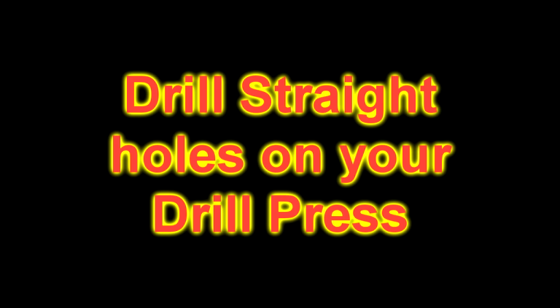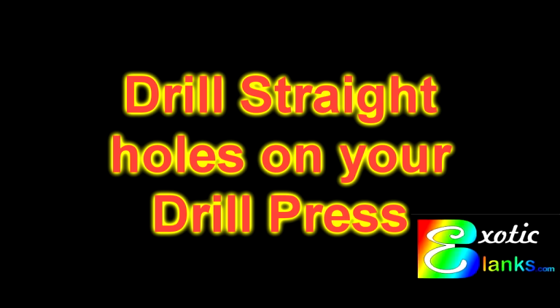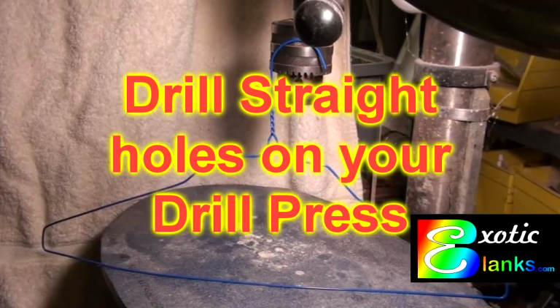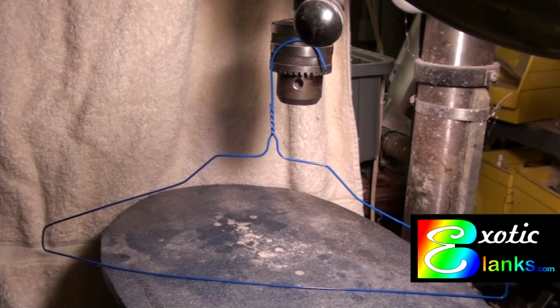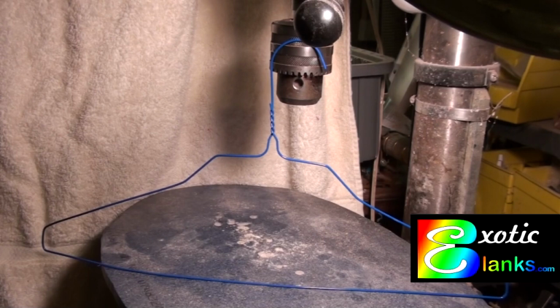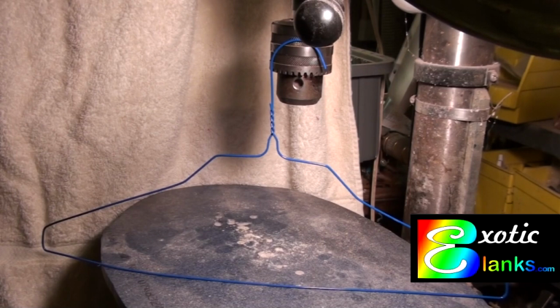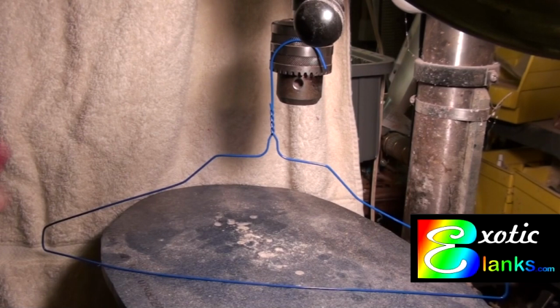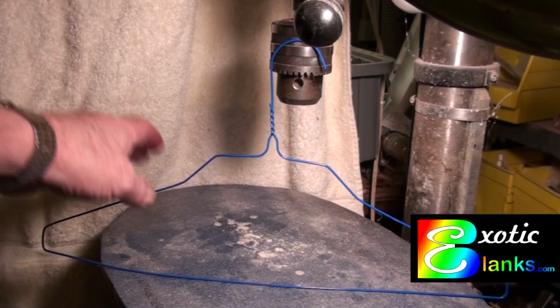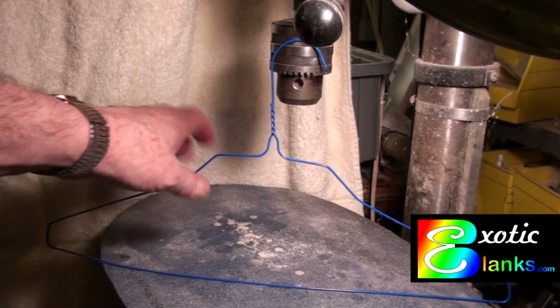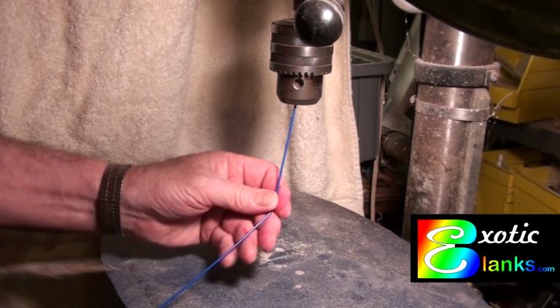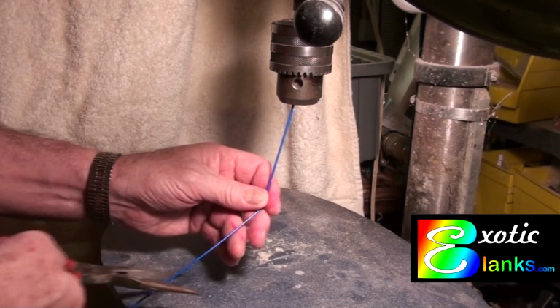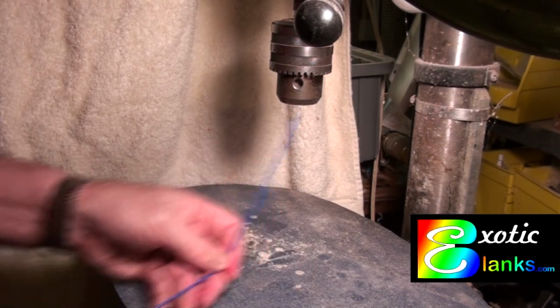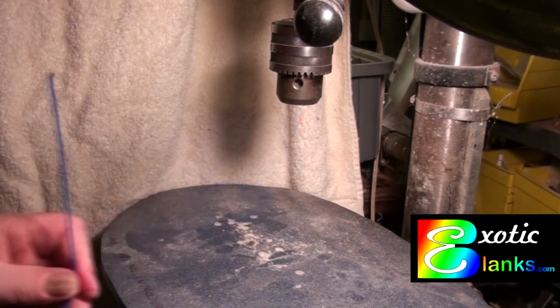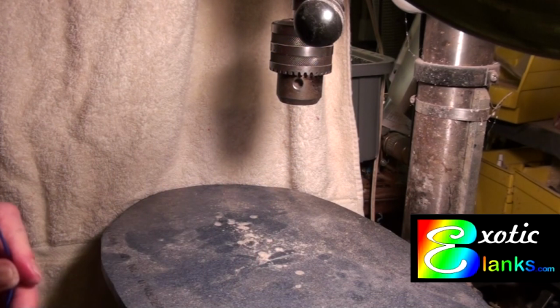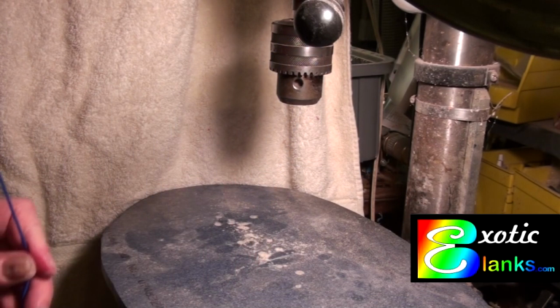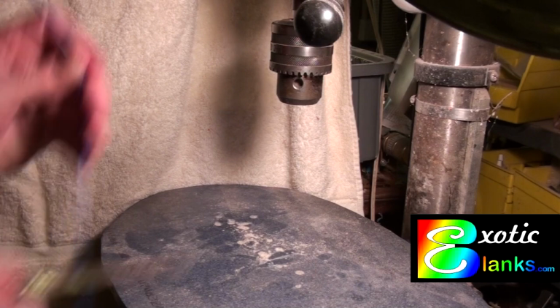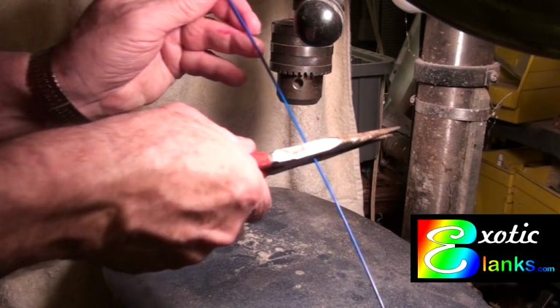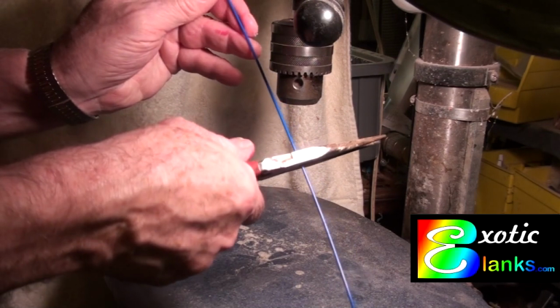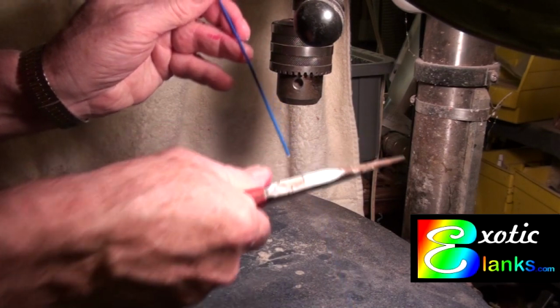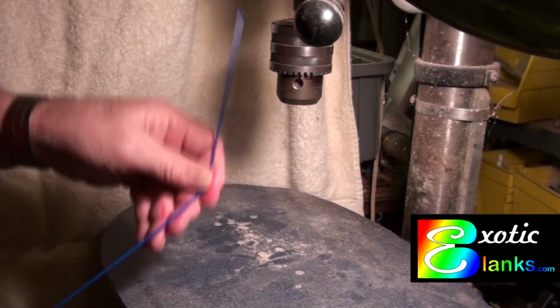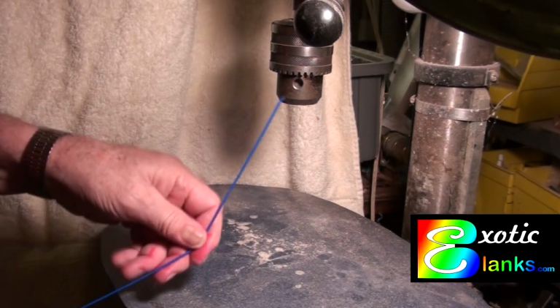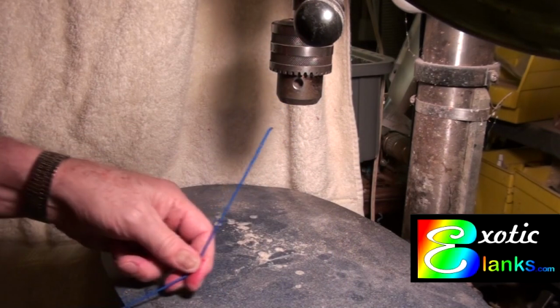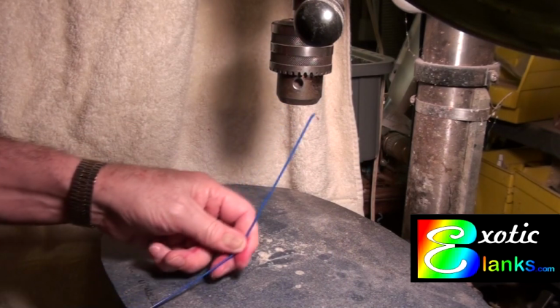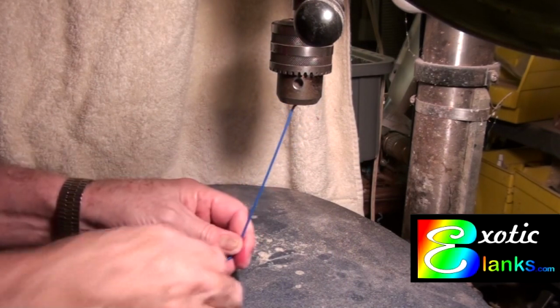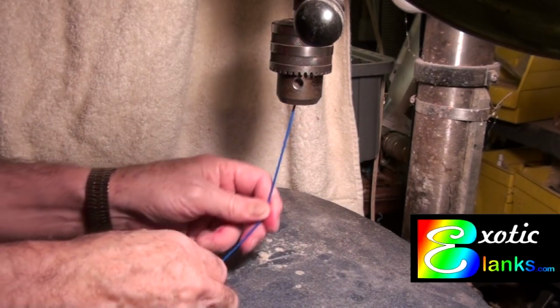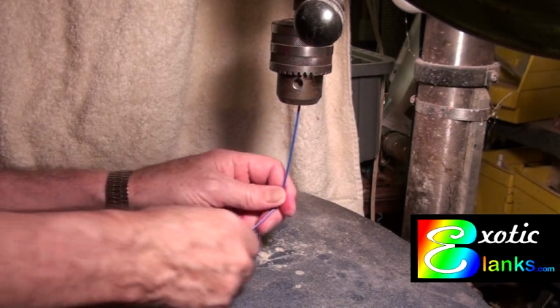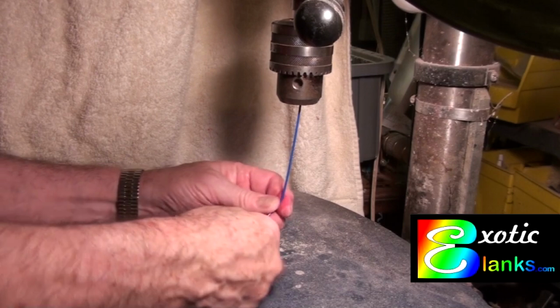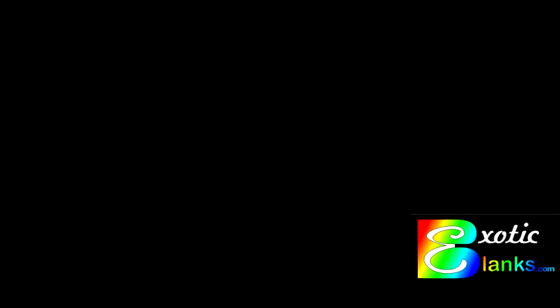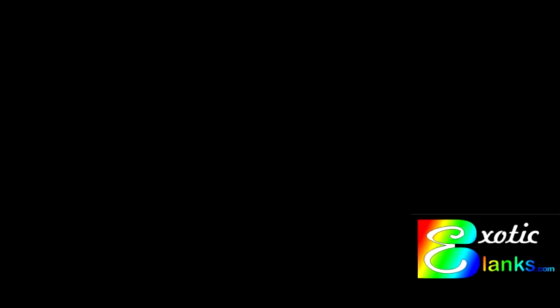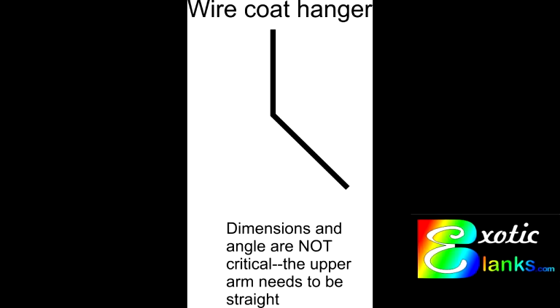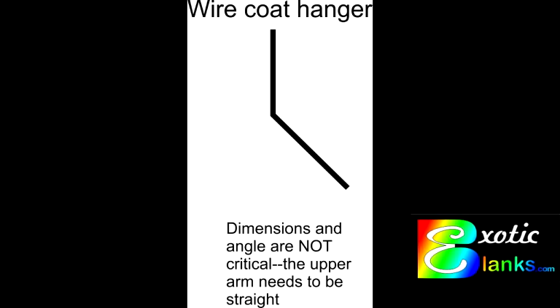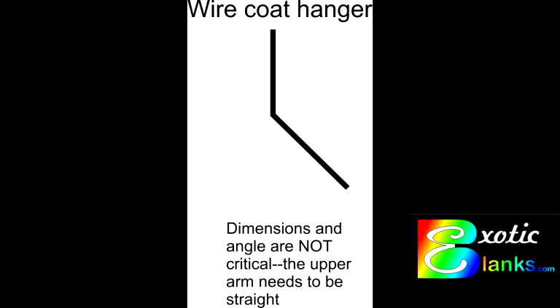Hi, this is Ed from Exotic Blanks welcoming you to another video. This one is on drilling straight on the drill press. We're going to start out by taking an old coat hanger and making it into a feeler gauge essentially.